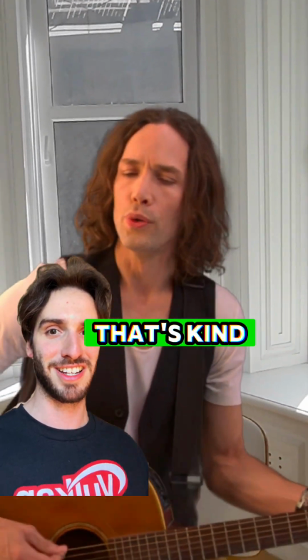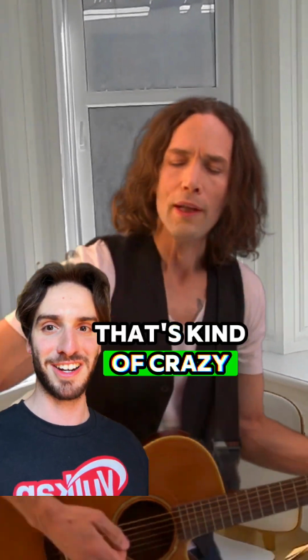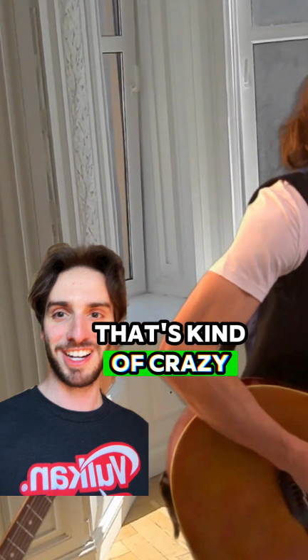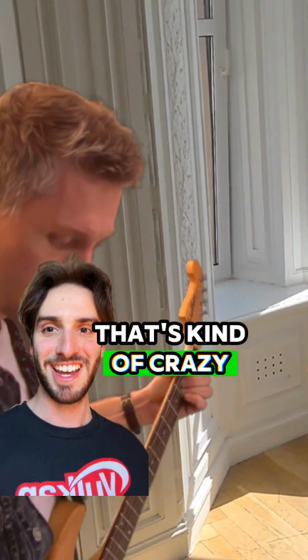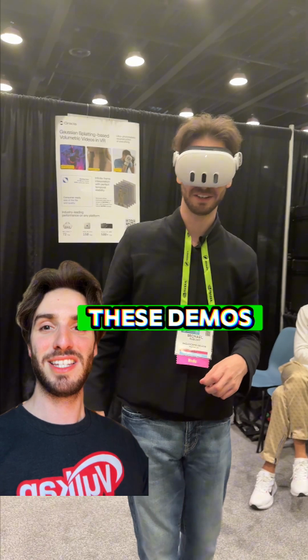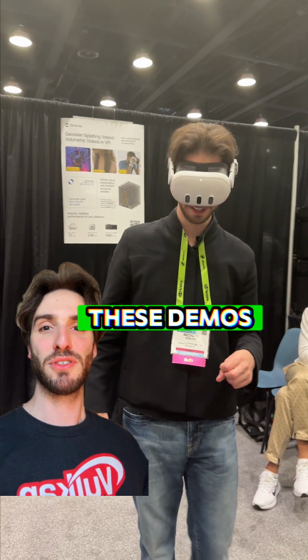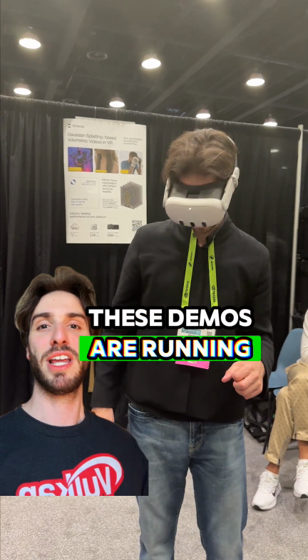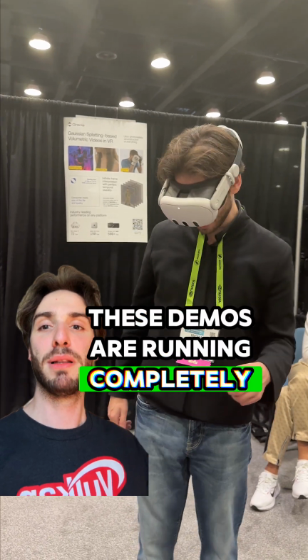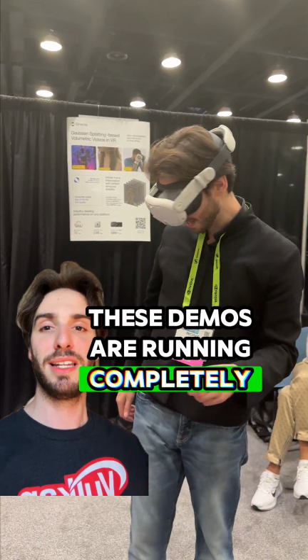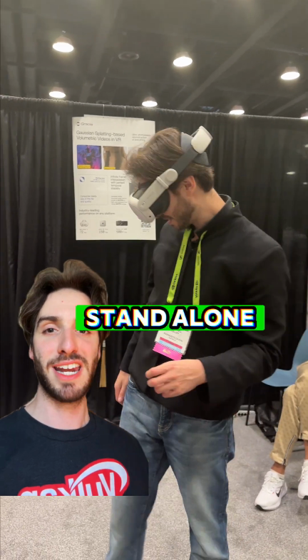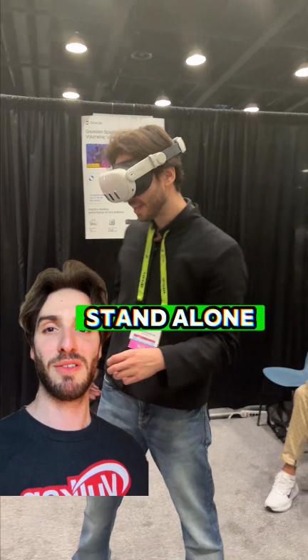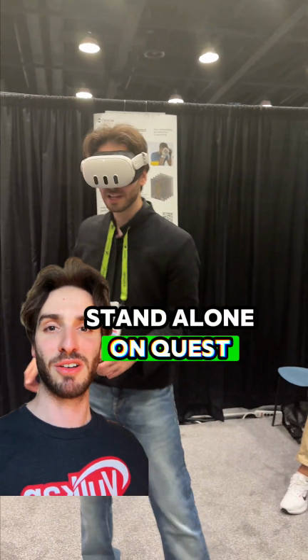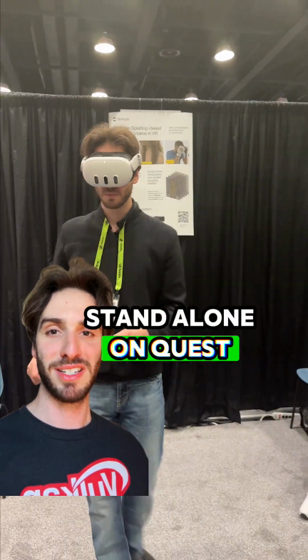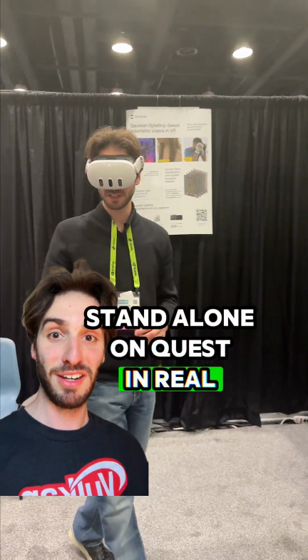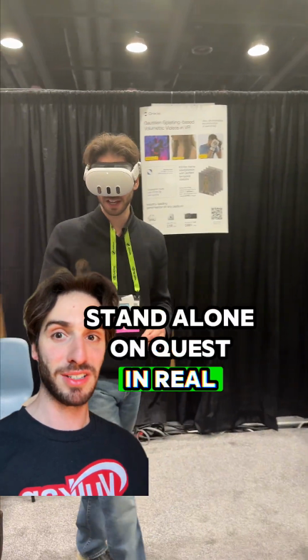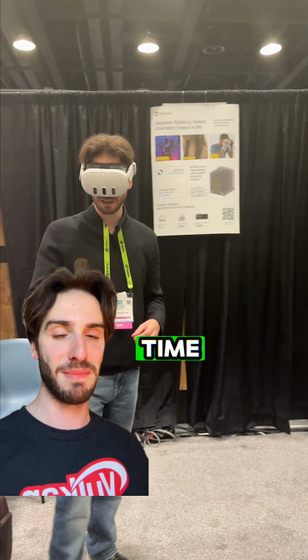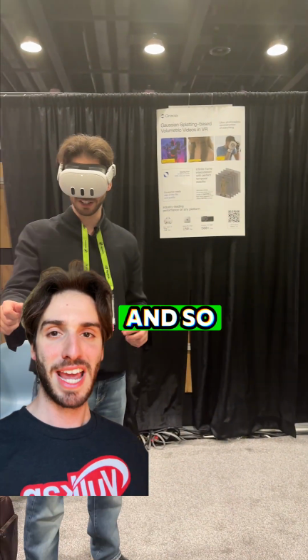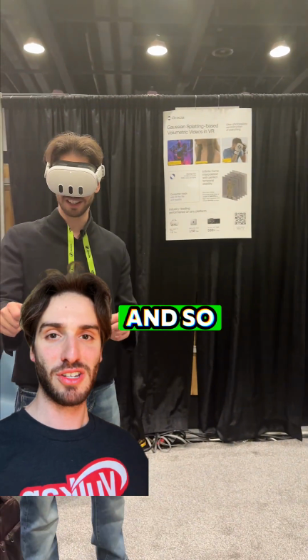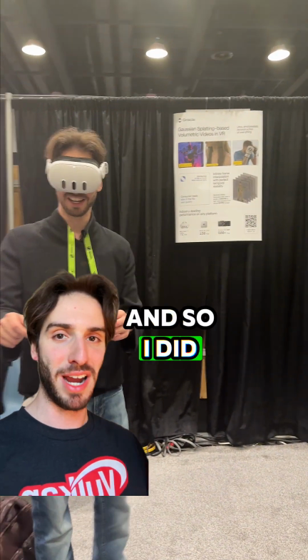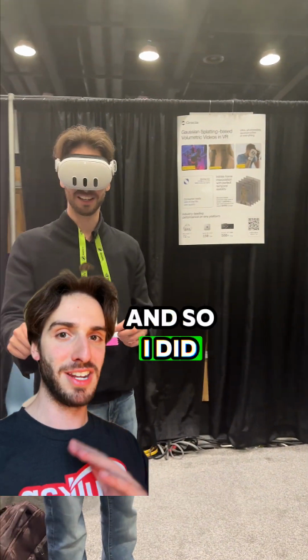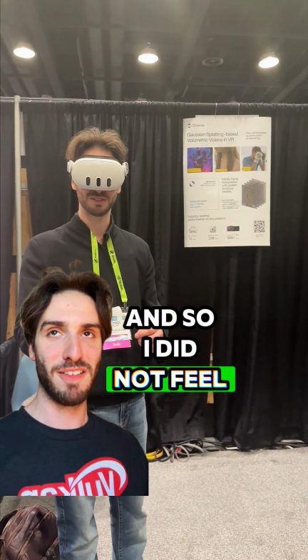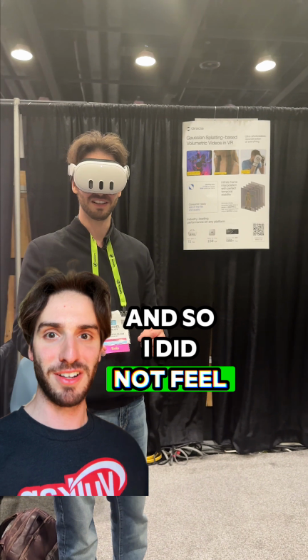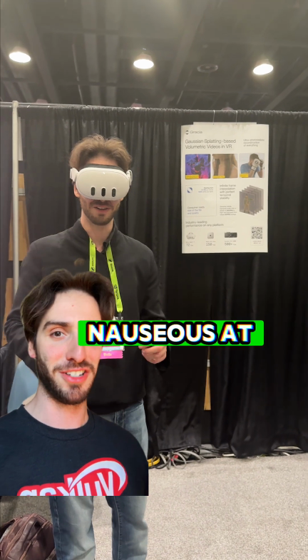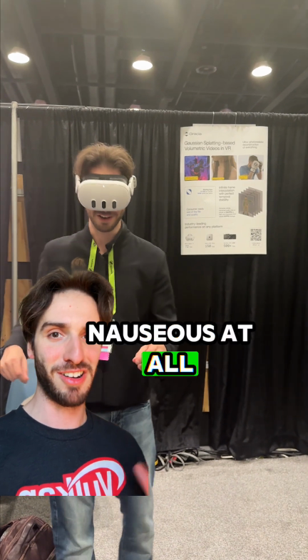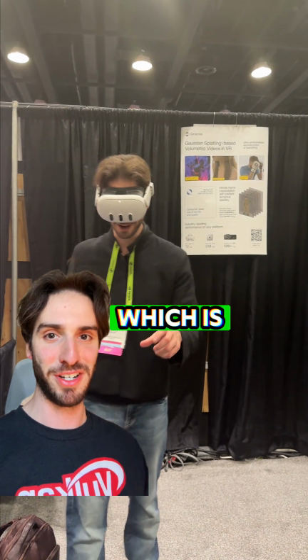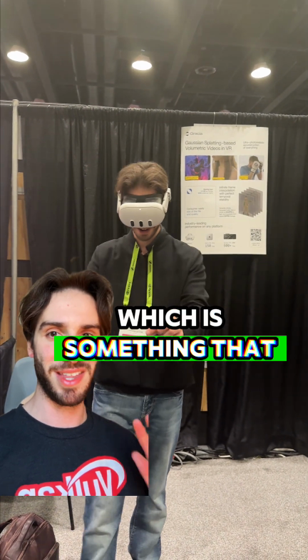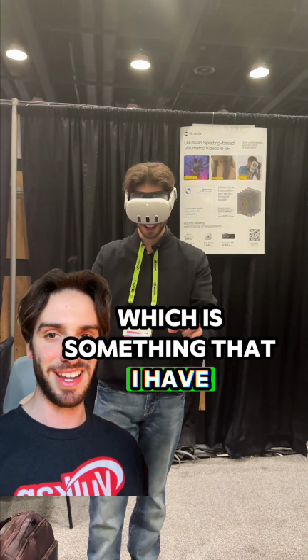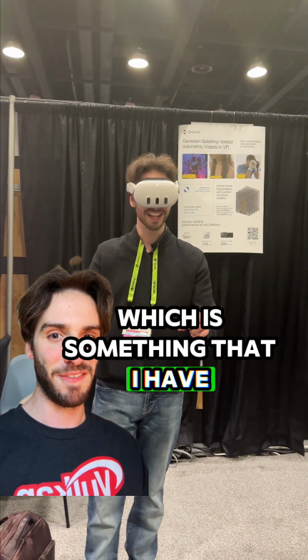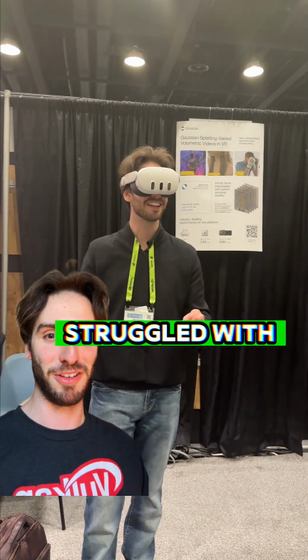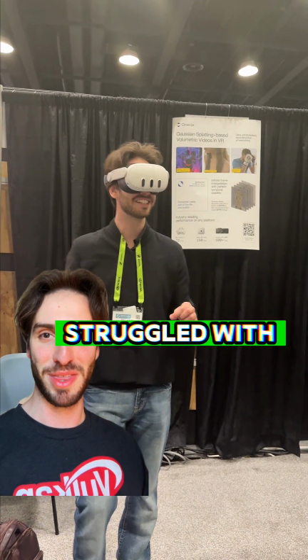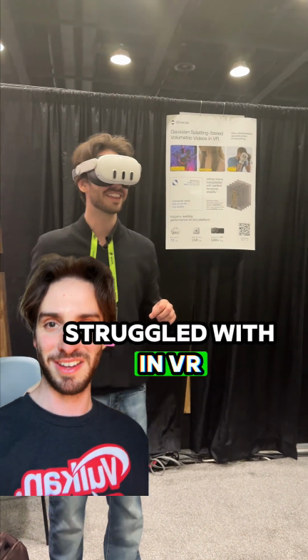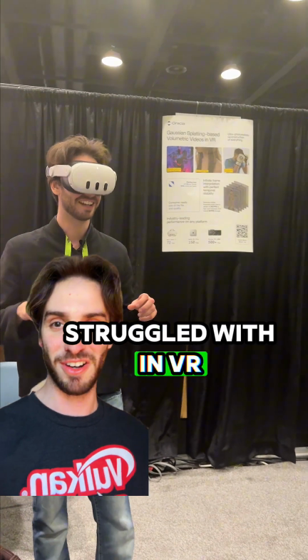That's kind of crazy. These demos are running completely standalone on Quest in real time, and I did not feel nauseous at all, which is something I have struggled with in VR.